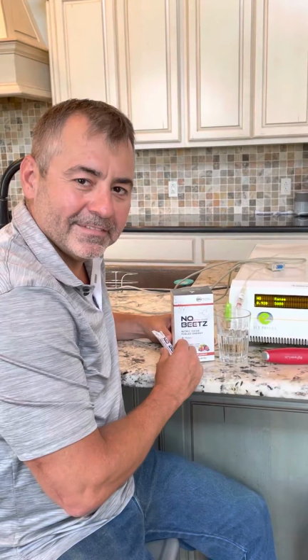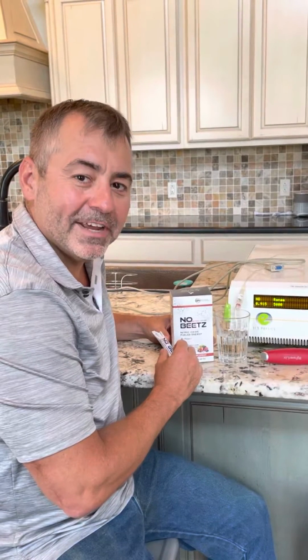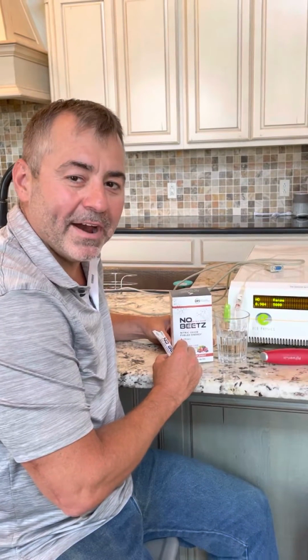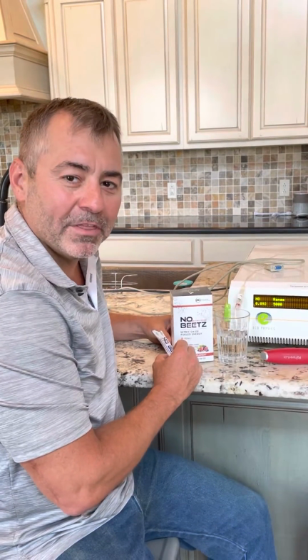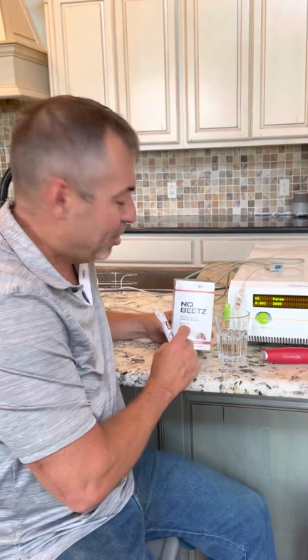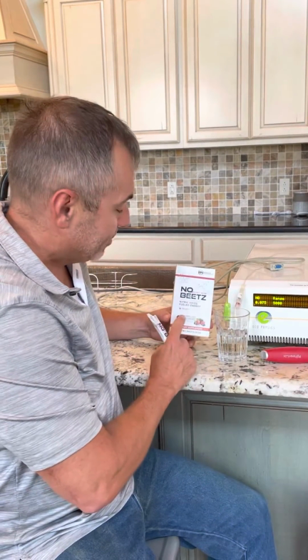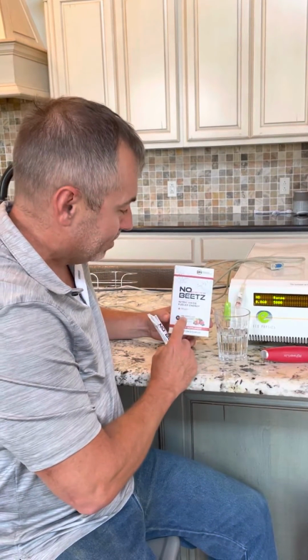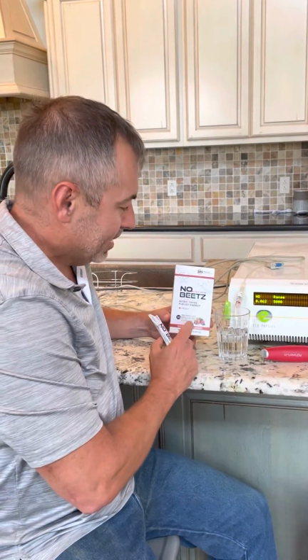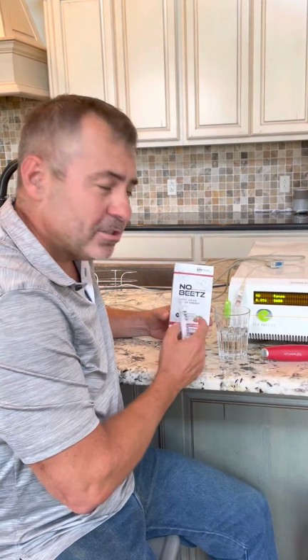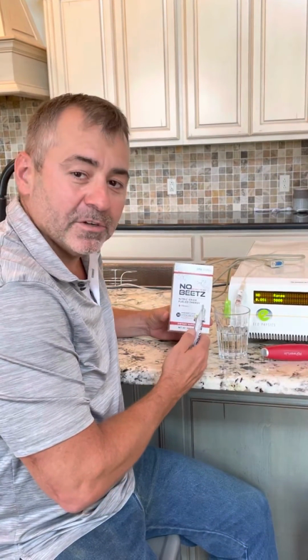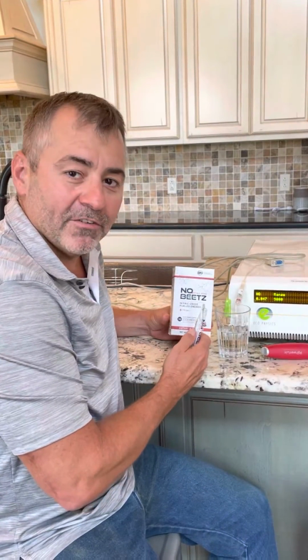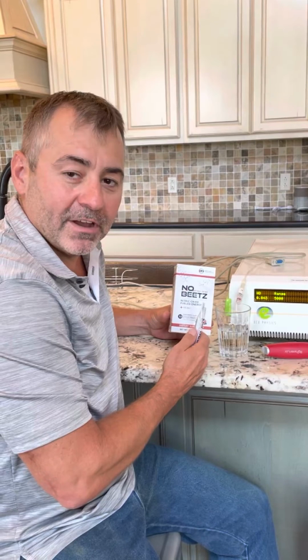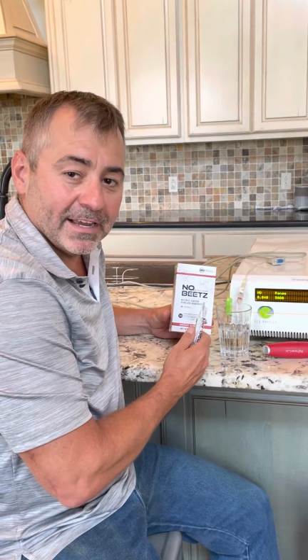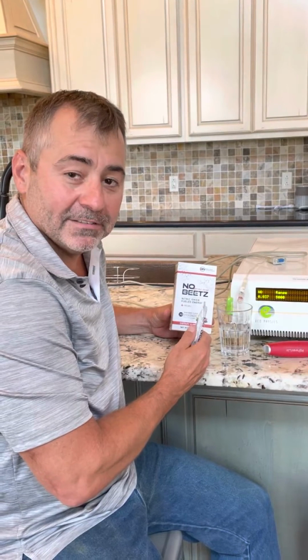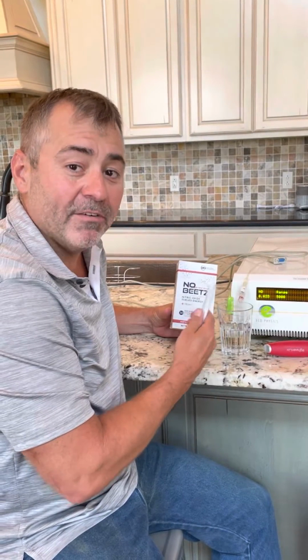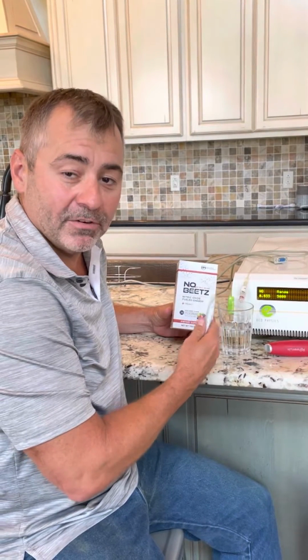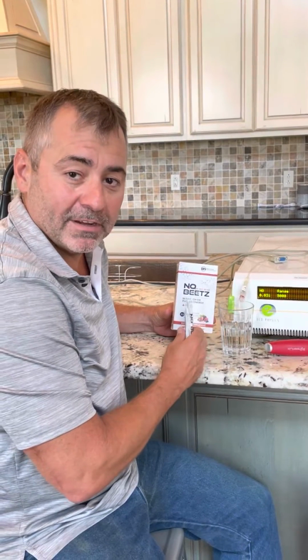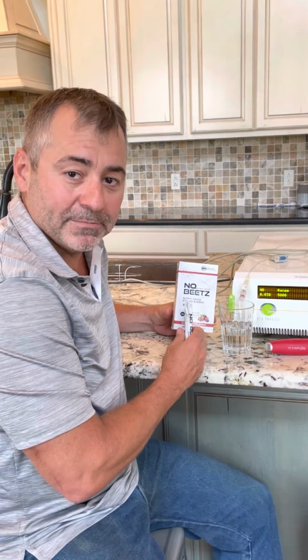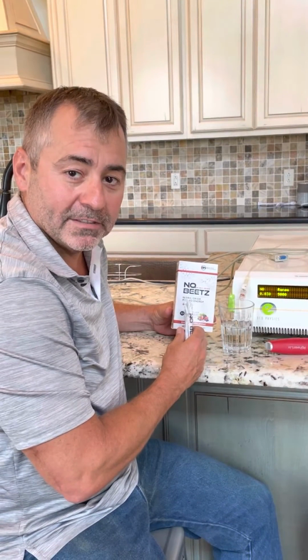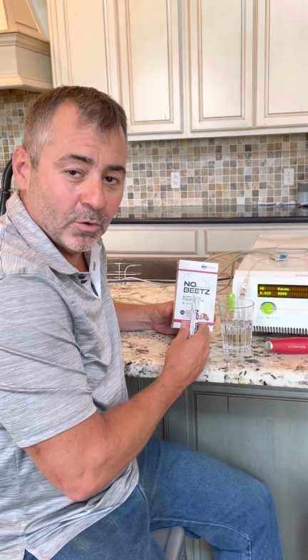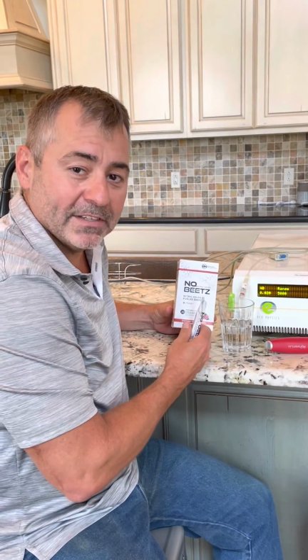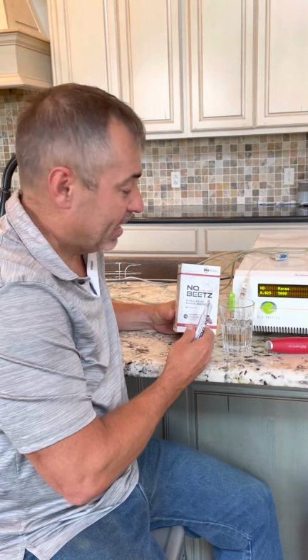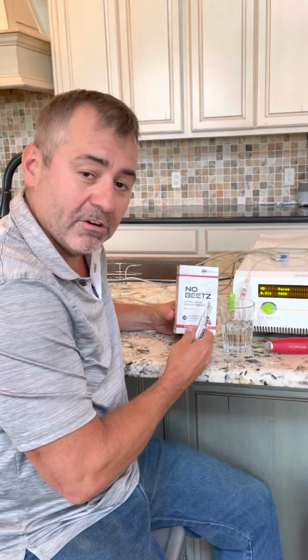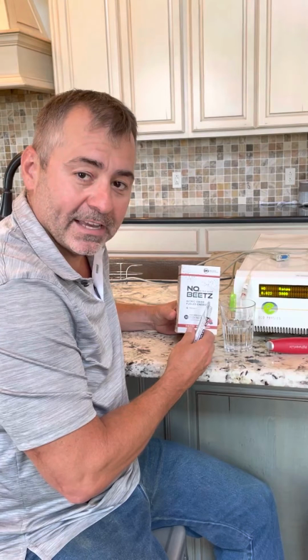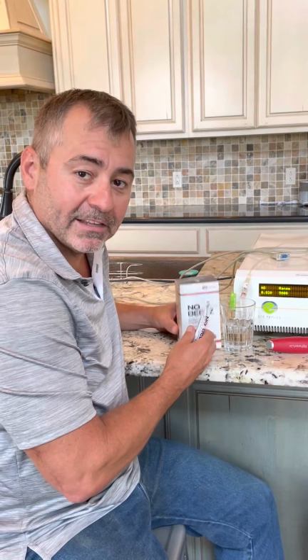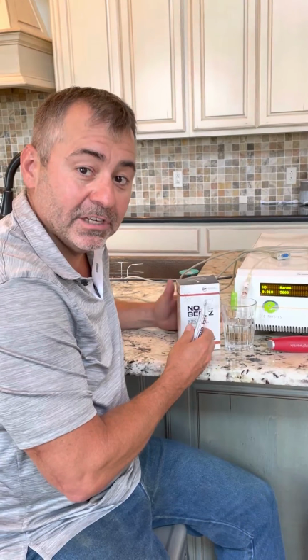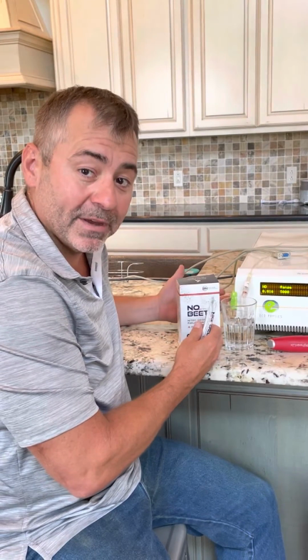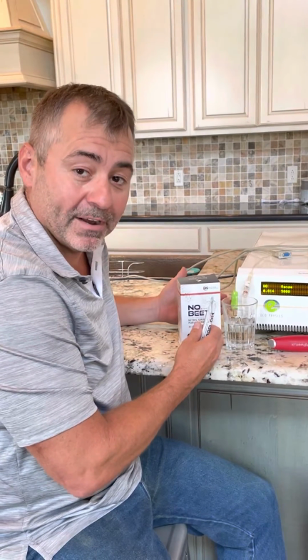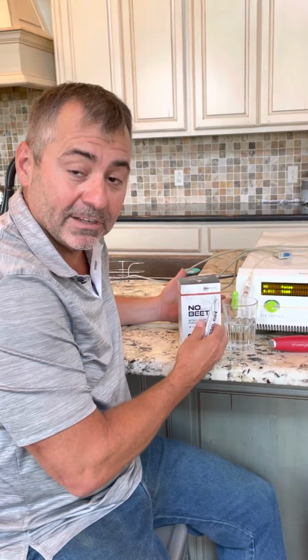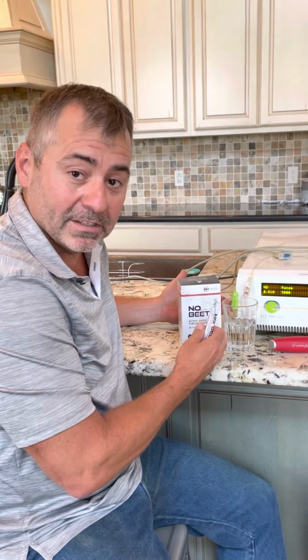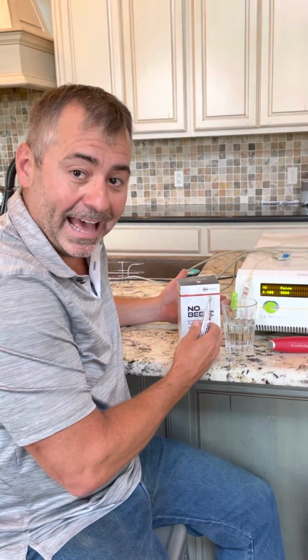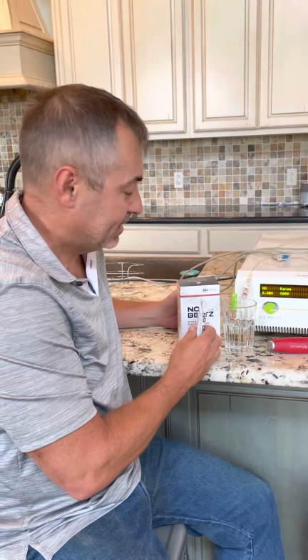Dr. Nathan Bryan here with our new Inno Beats product. Most consumers don't know if nitric oxide actually is generated through nitric oxide based products. We have the technology — a nitric oxide analyzer — to determine if a product actually works as it's designed.